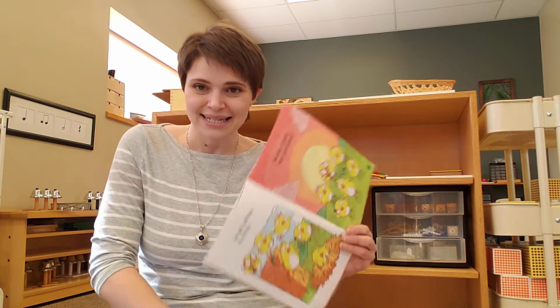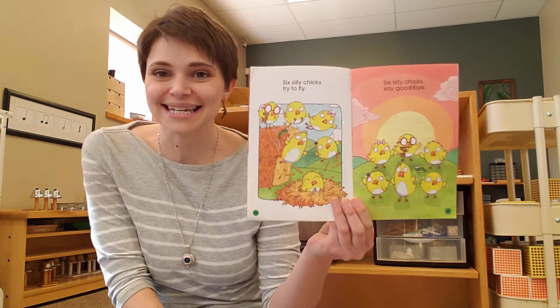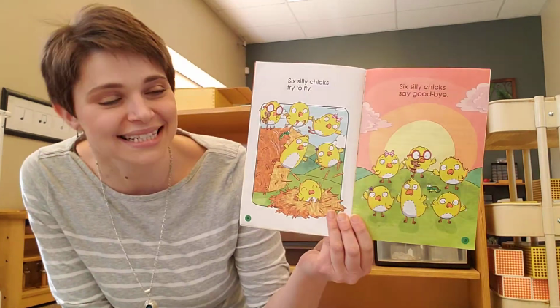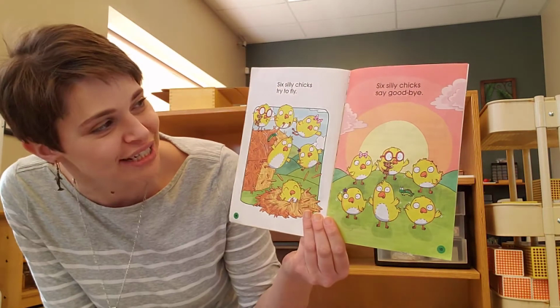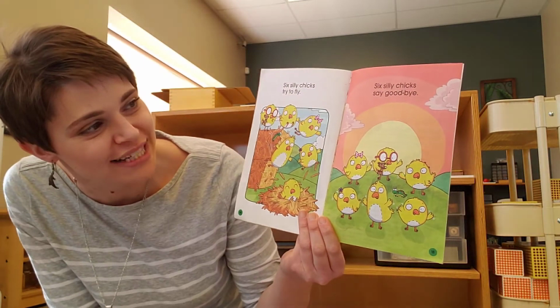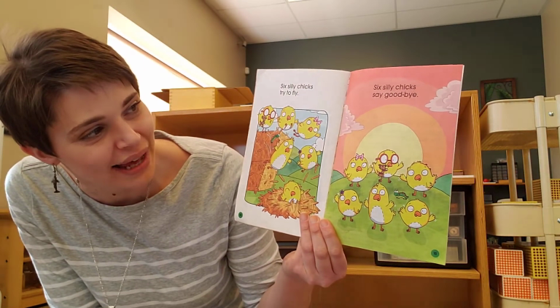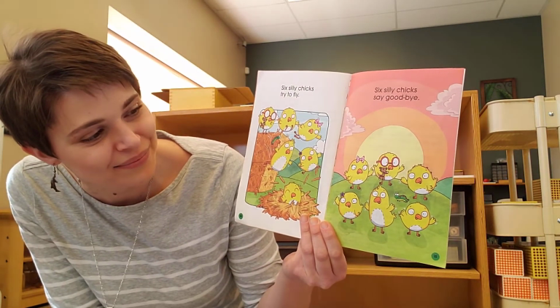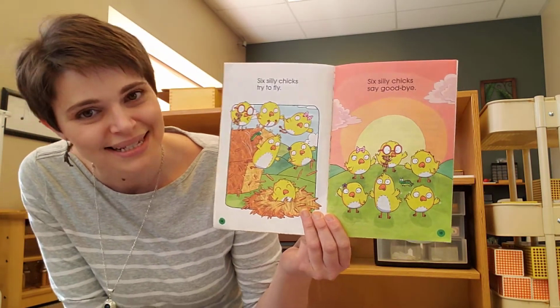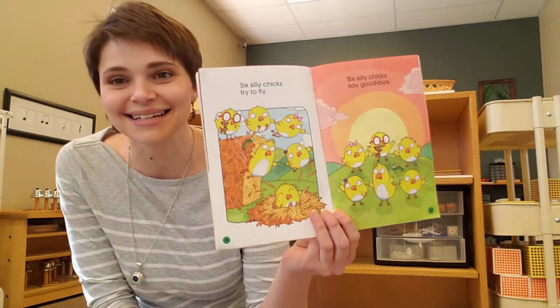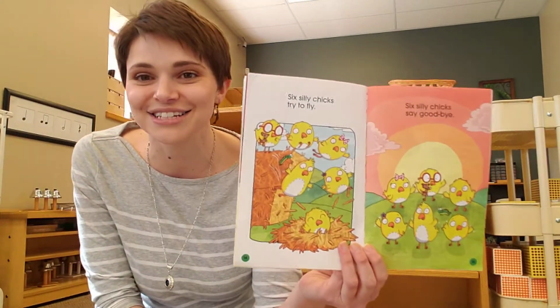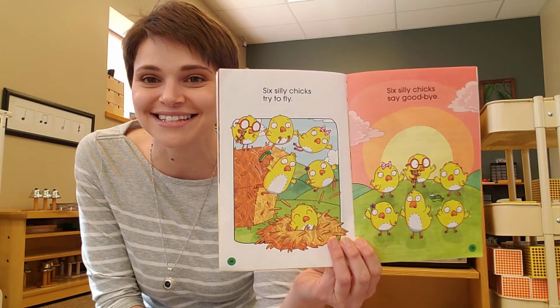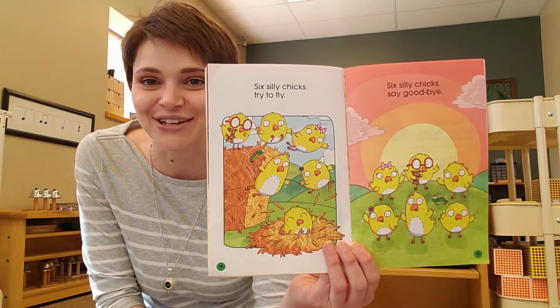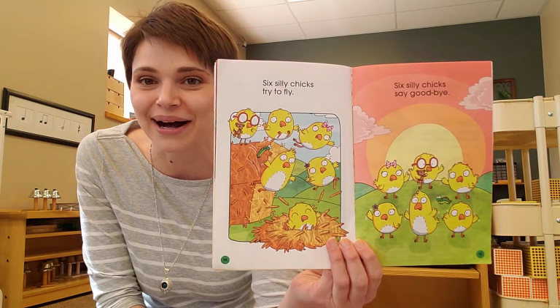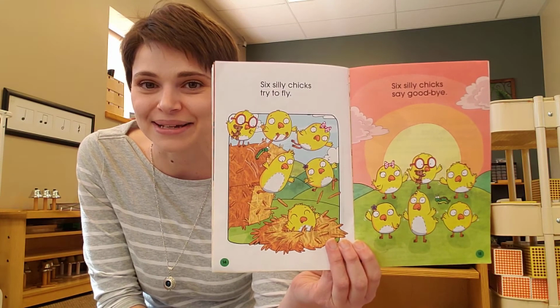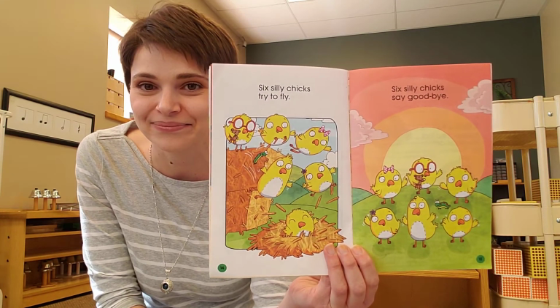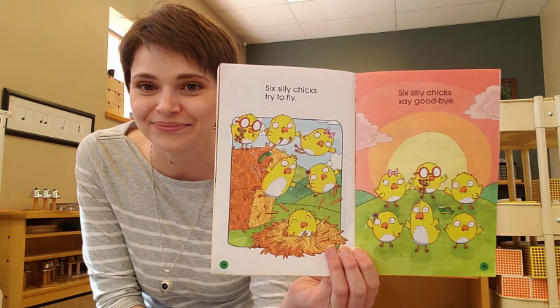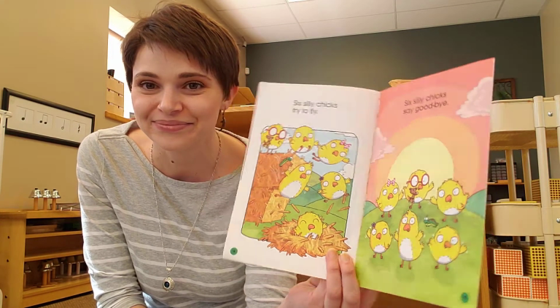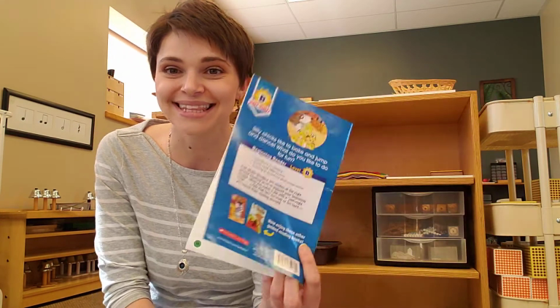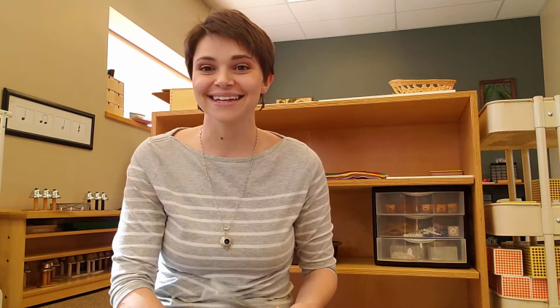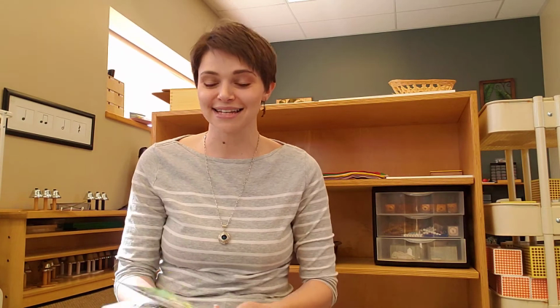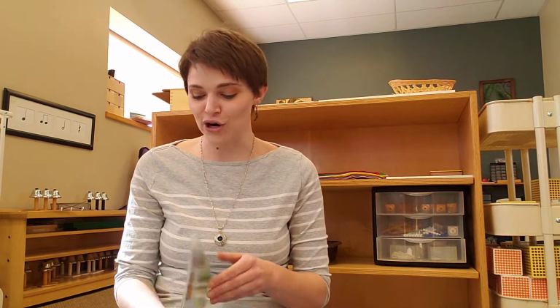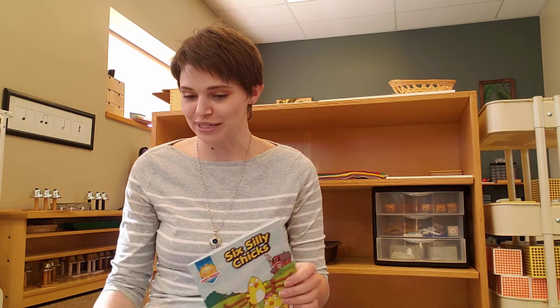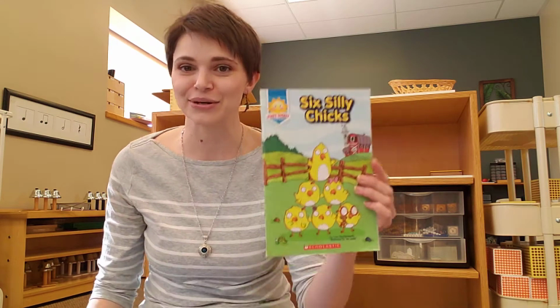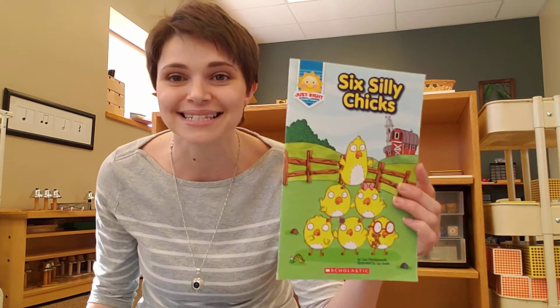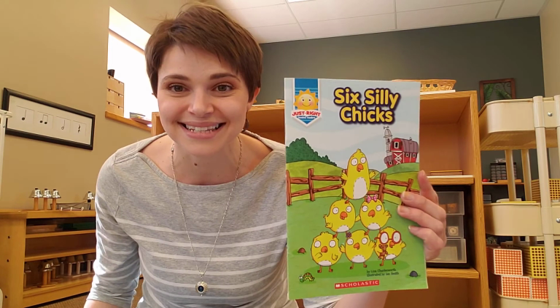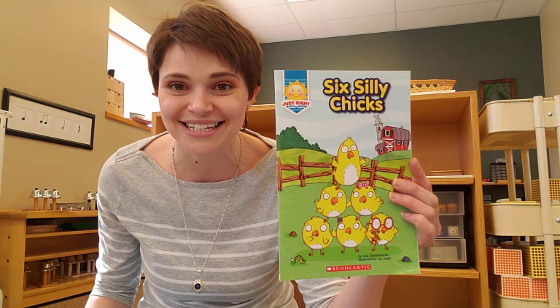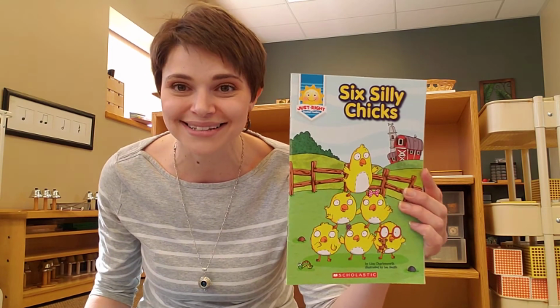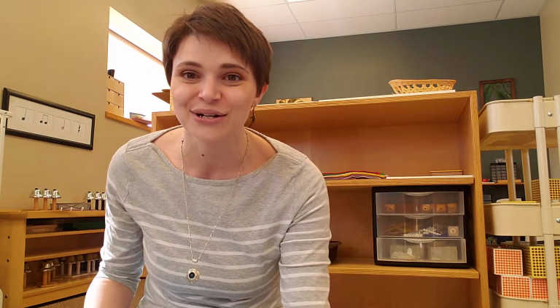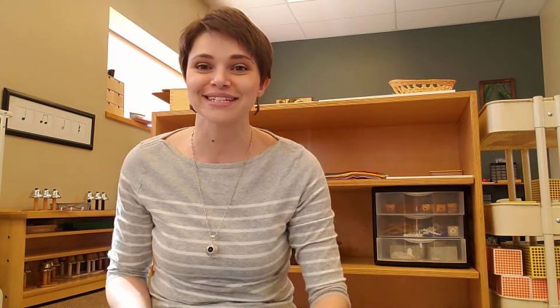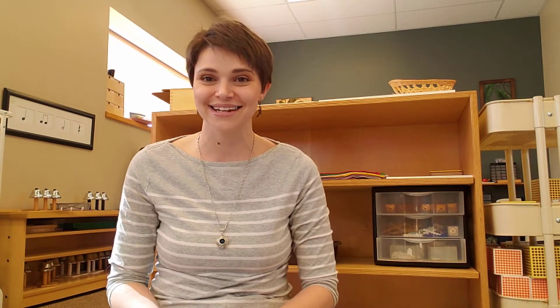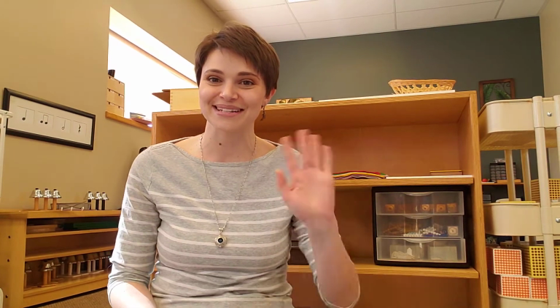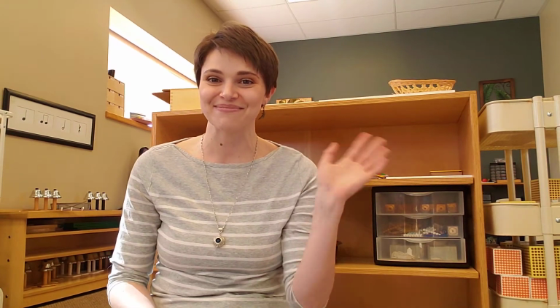Six Silly Chicks try to fly. Six Silly Chicks say goodbye. And that's it for our story time book, Six Silly Chicks. We'll see you at the next story time. Bye!